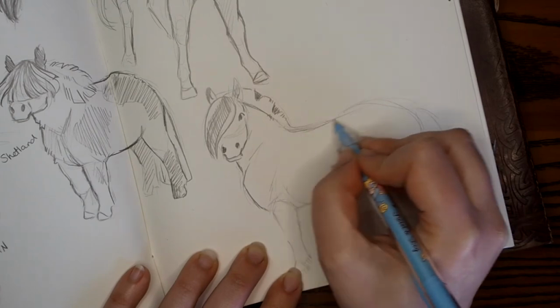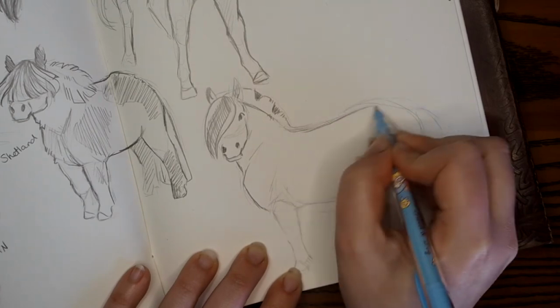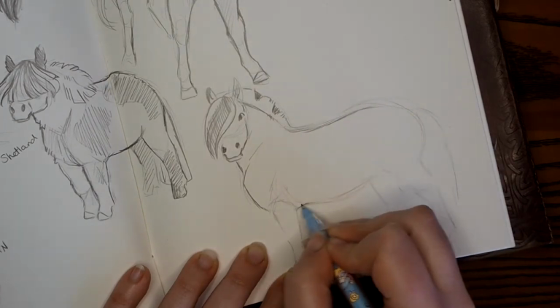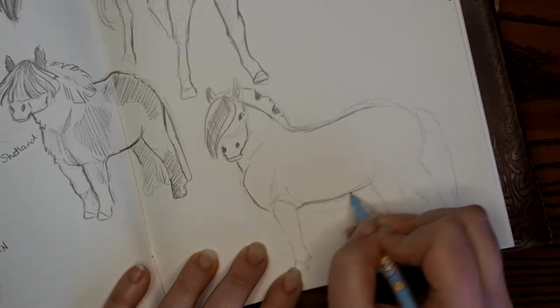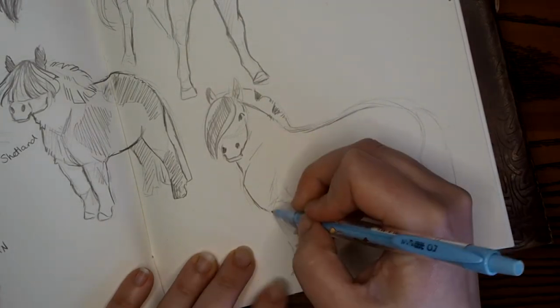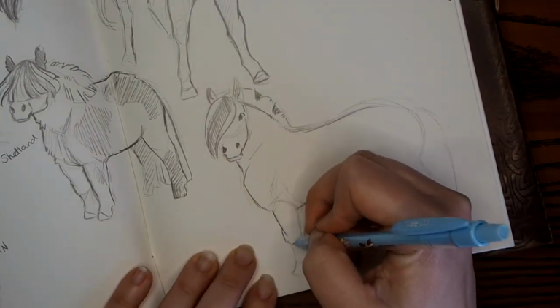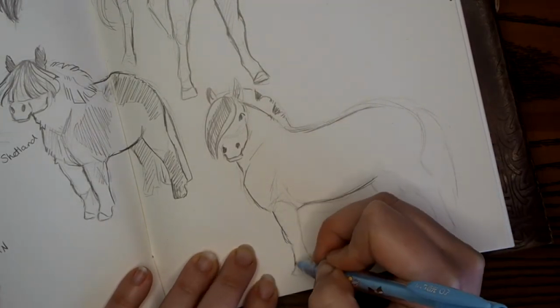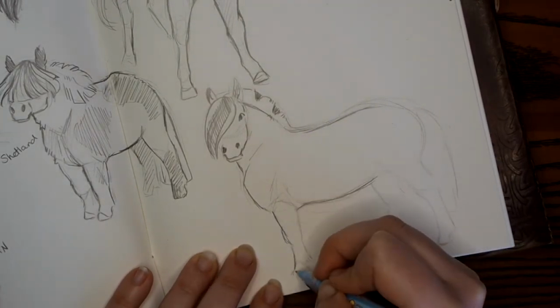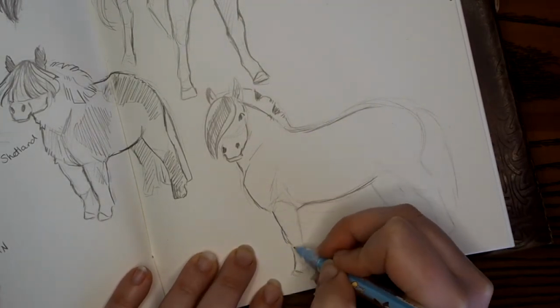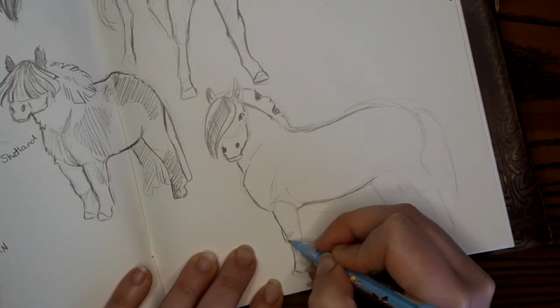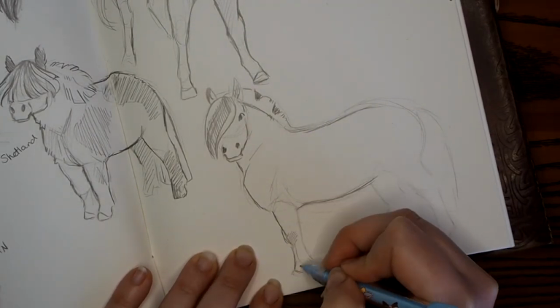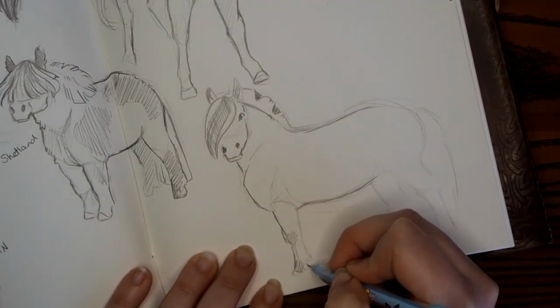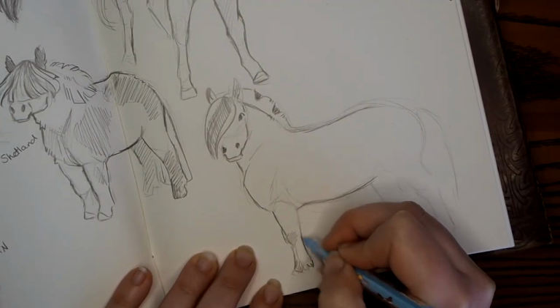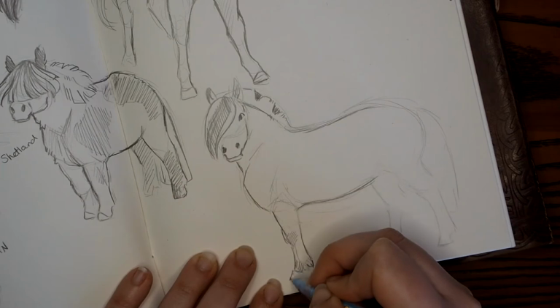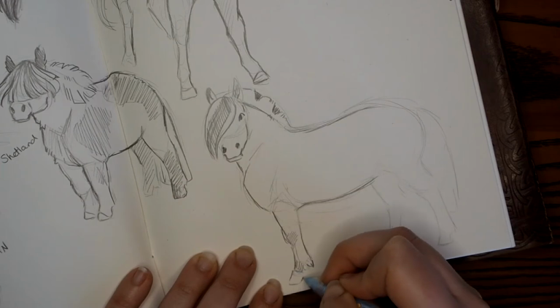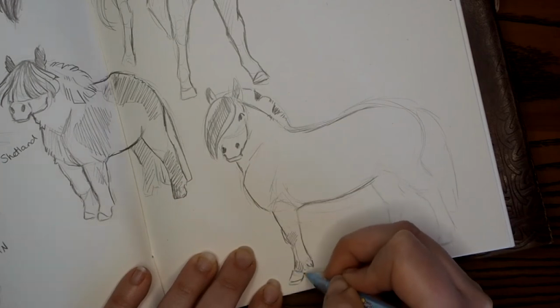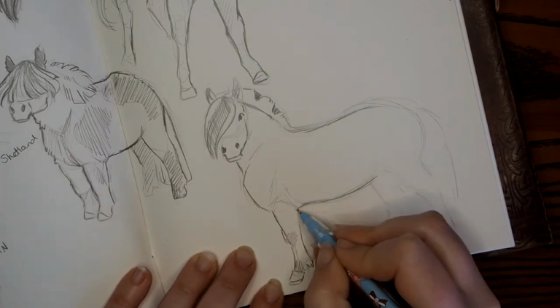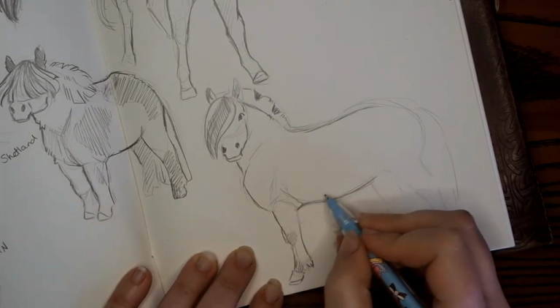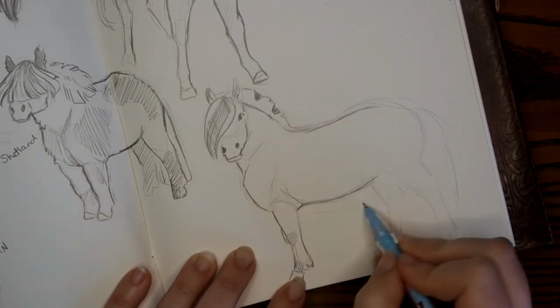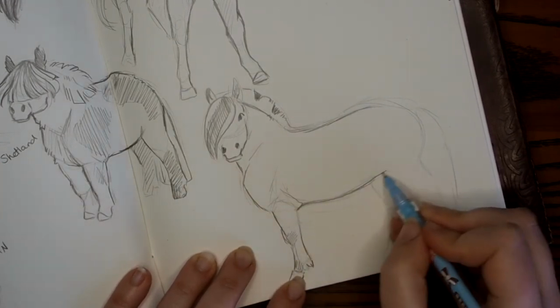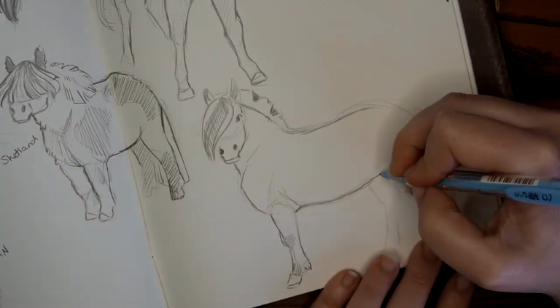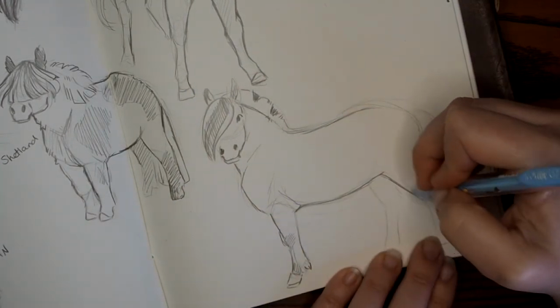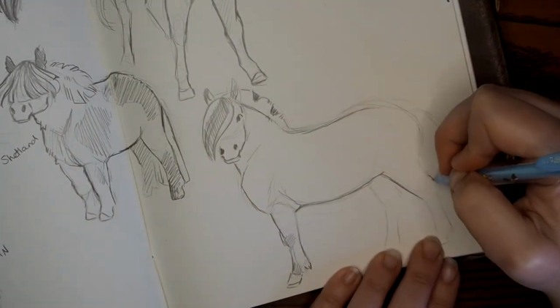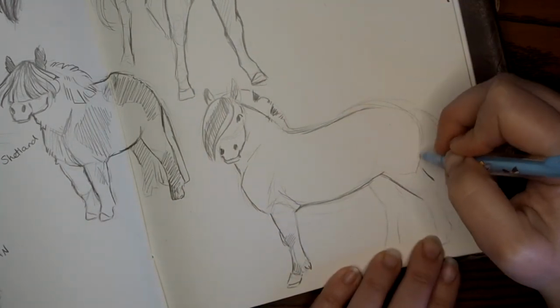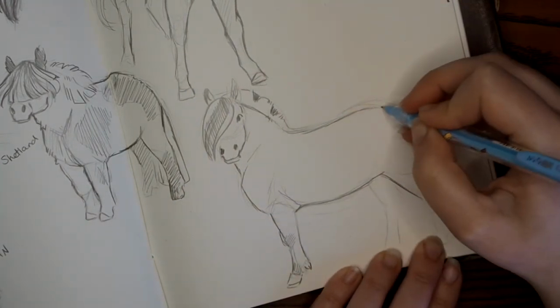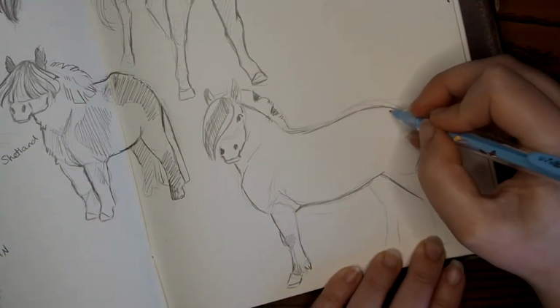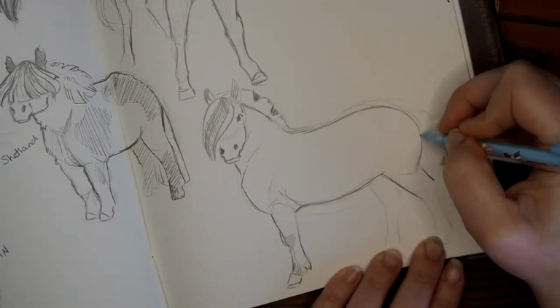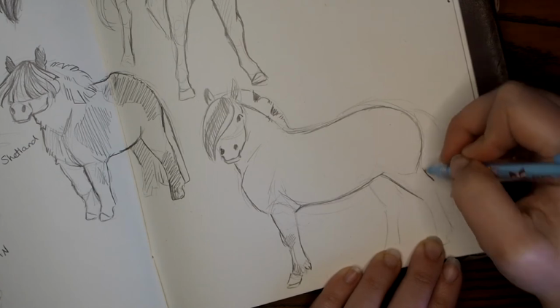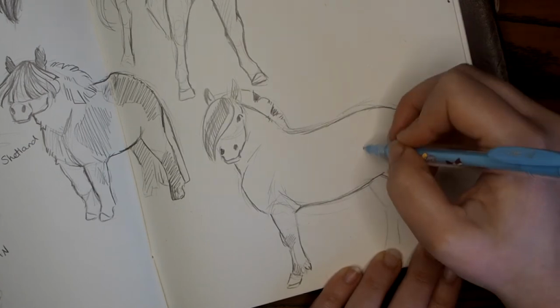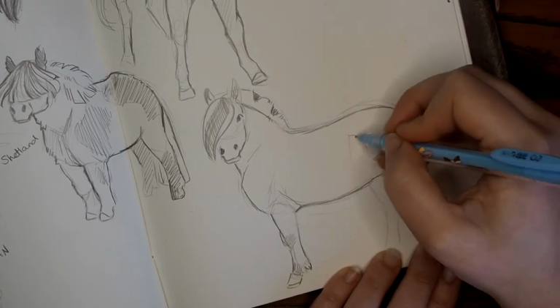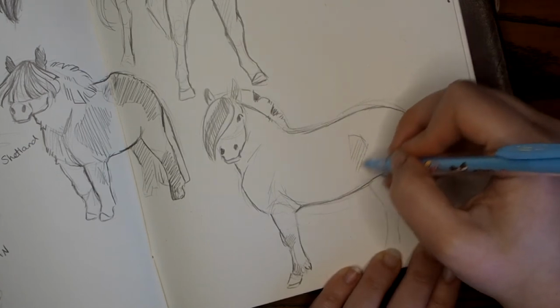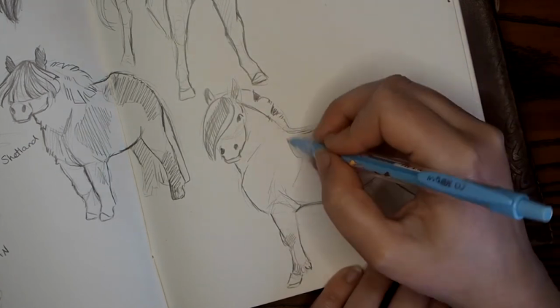Every step forward is a step in the right direction. Make that progress and be proud of yourself. Be proud that you are embracing yourself as a creative person. You deserve it.